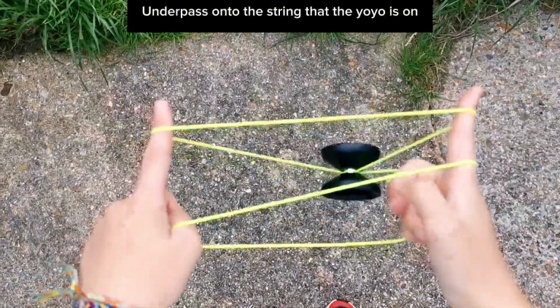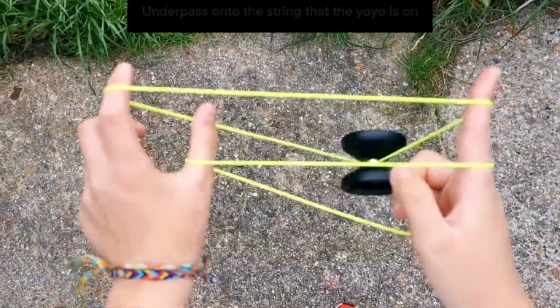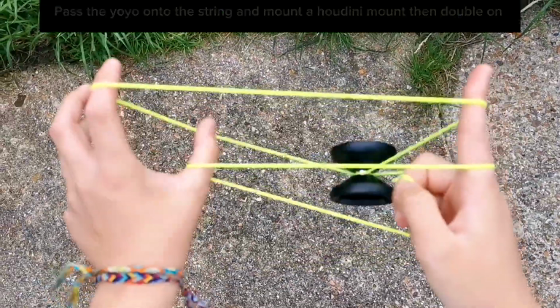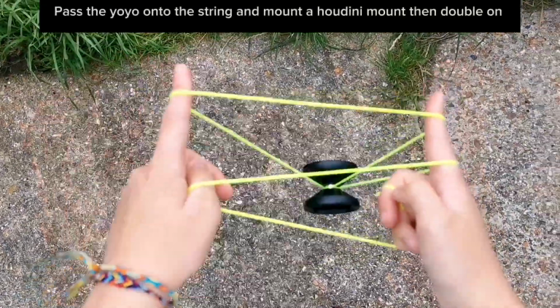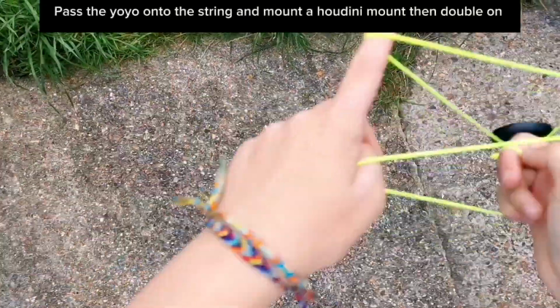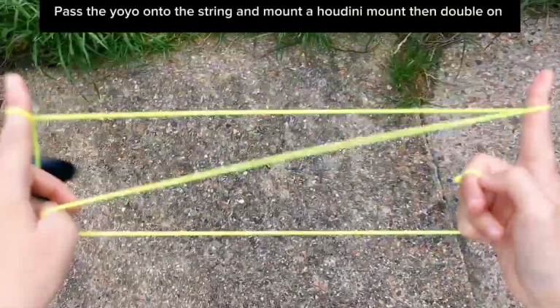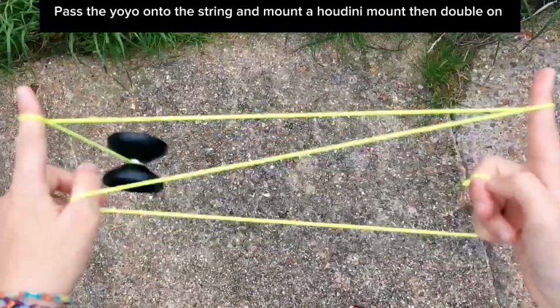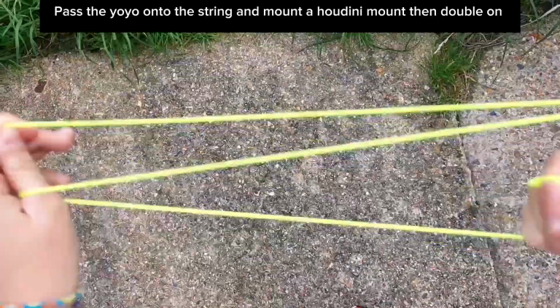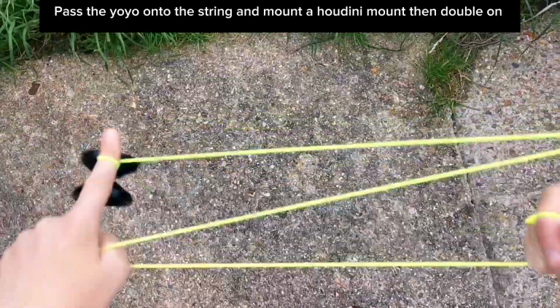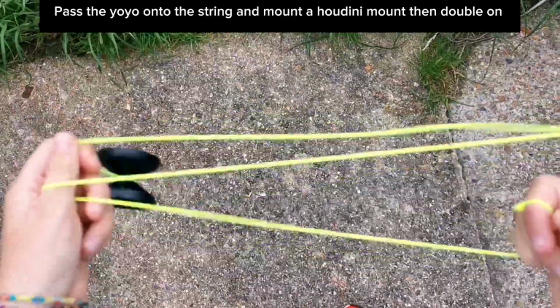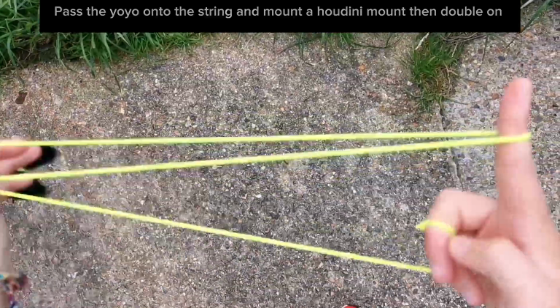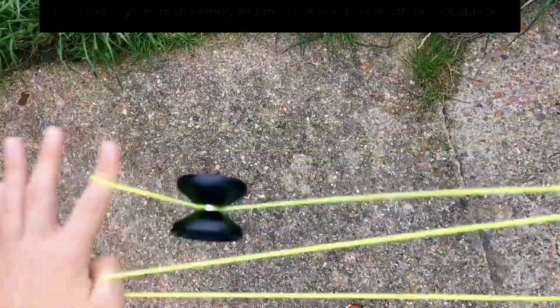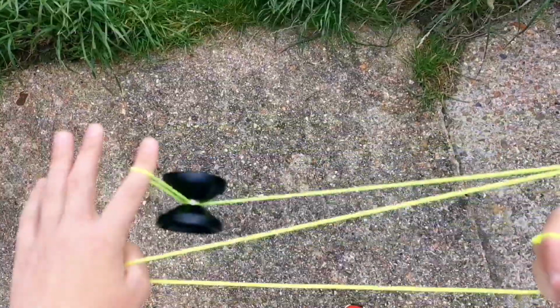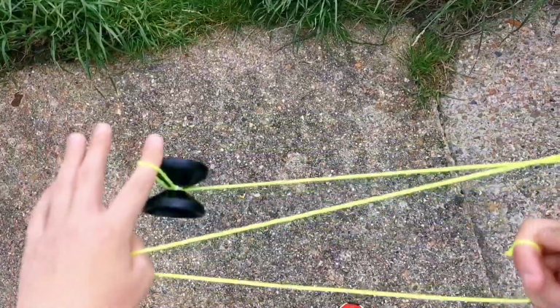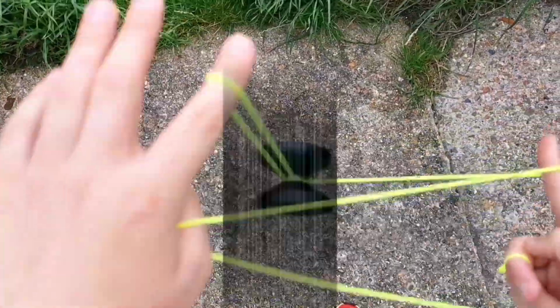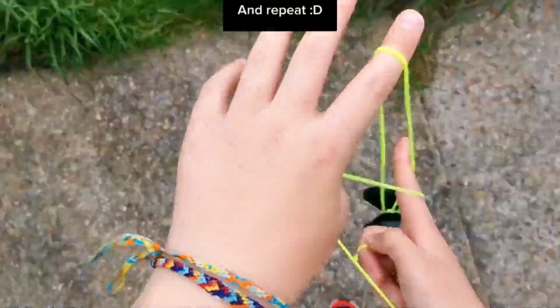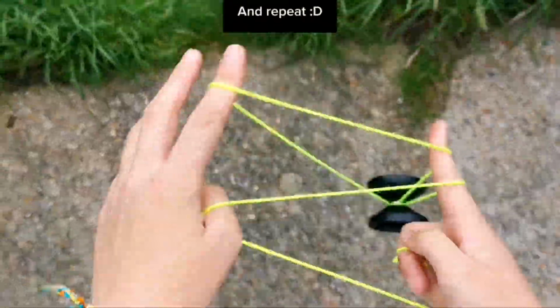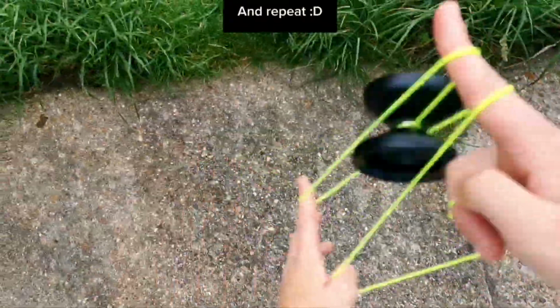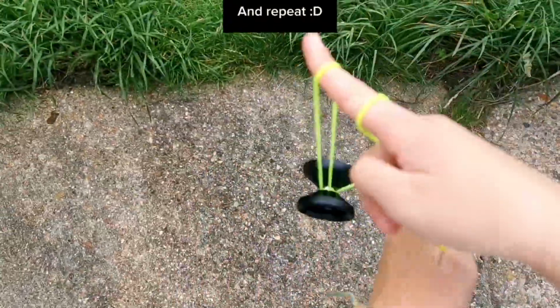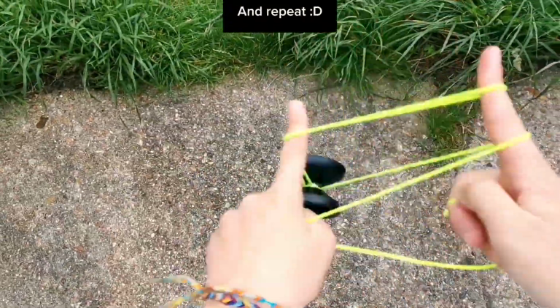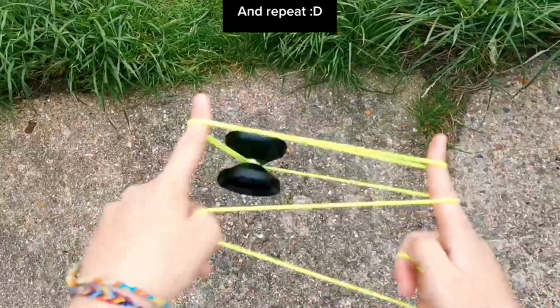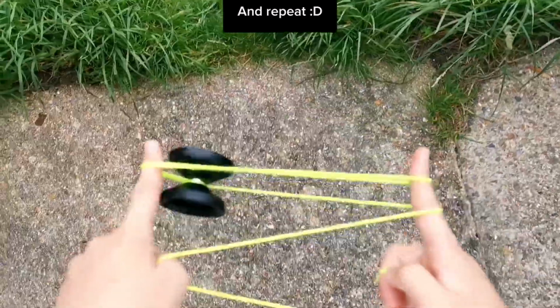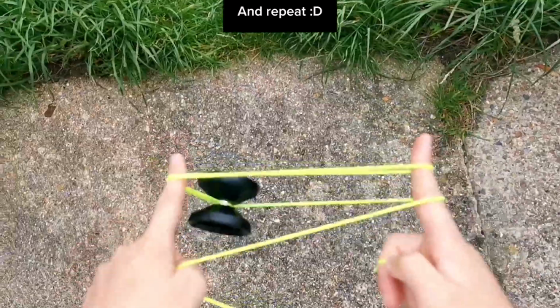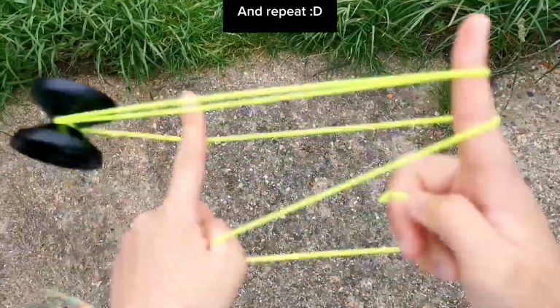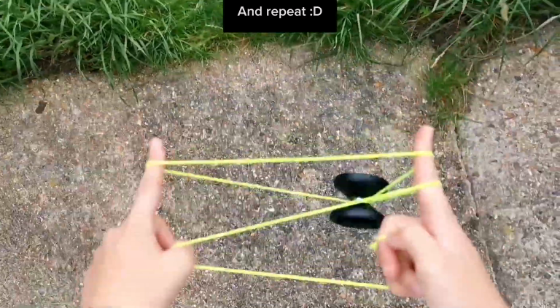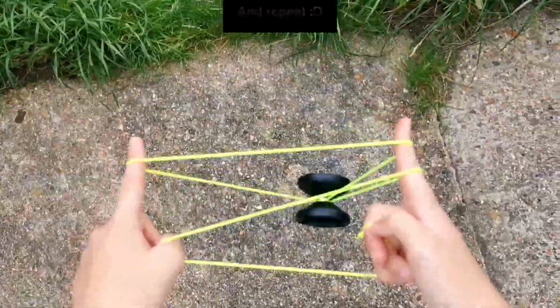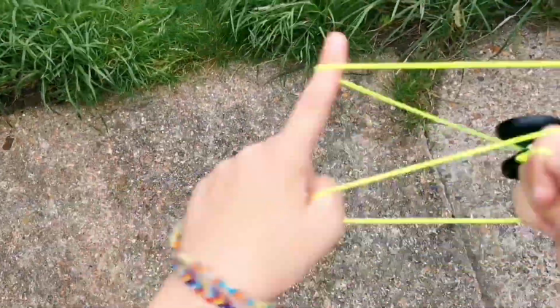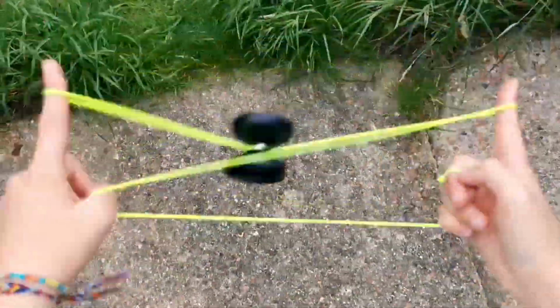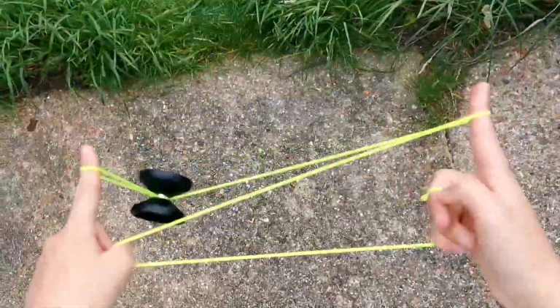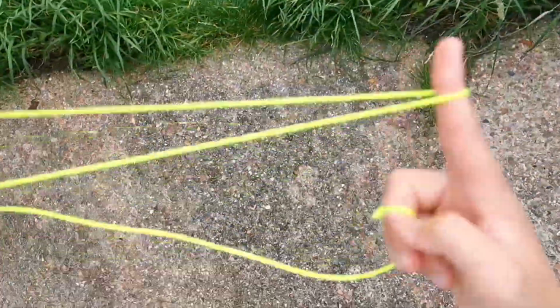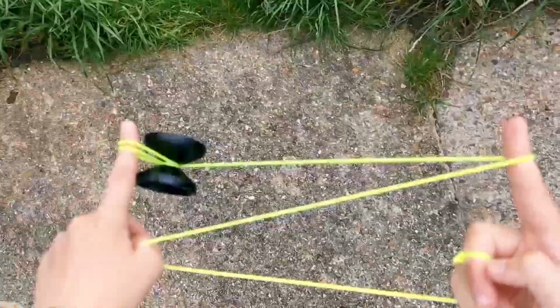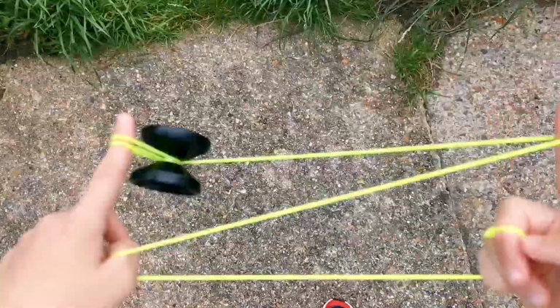Then you underpass with your non-throwhand pointer finger and then you will pass the yoyo again, landing onto the string to form a Houdini mount. And then you can repeat as many times as you want.